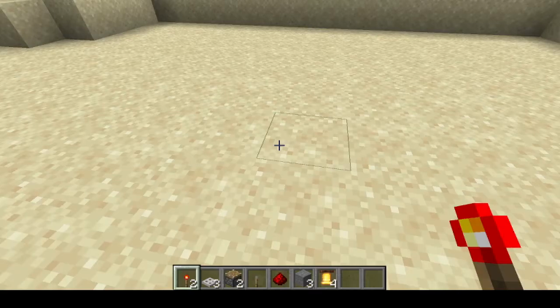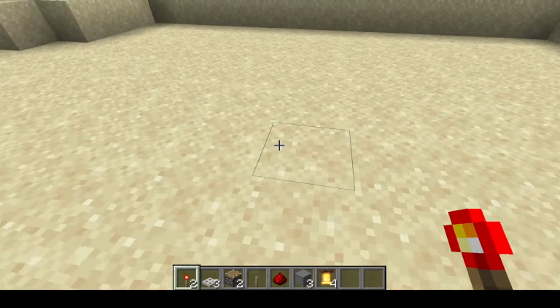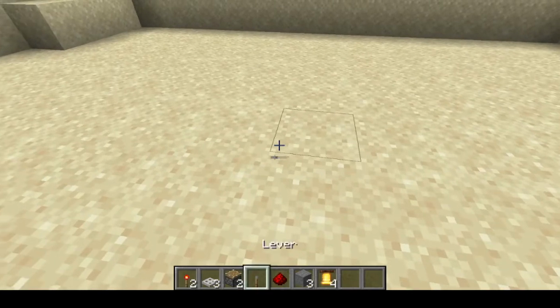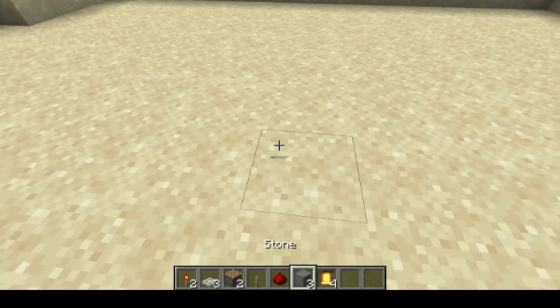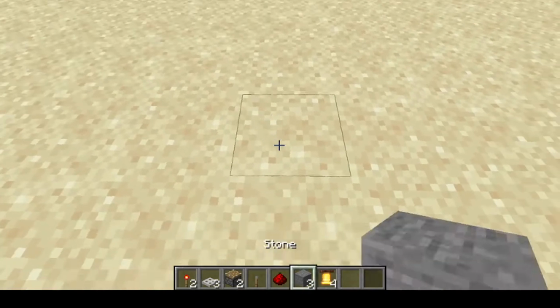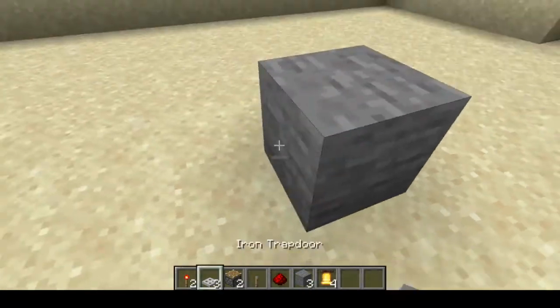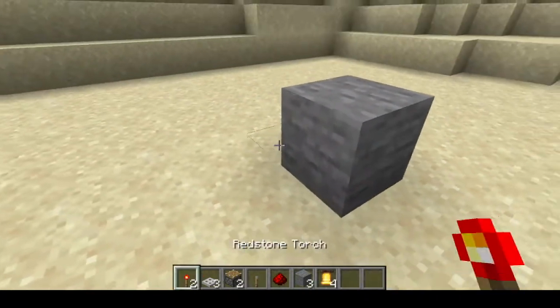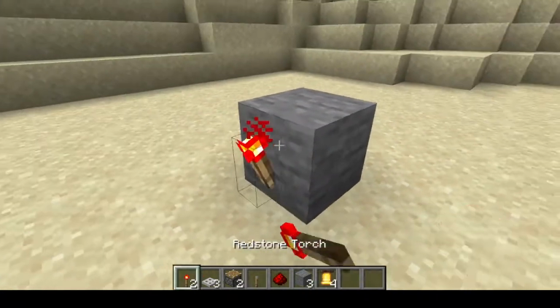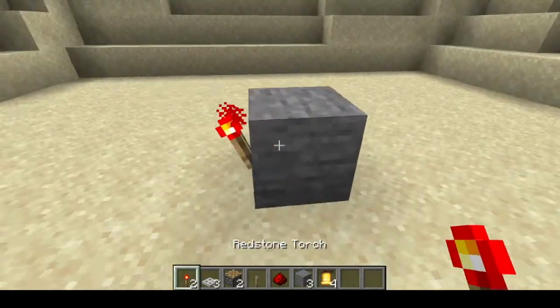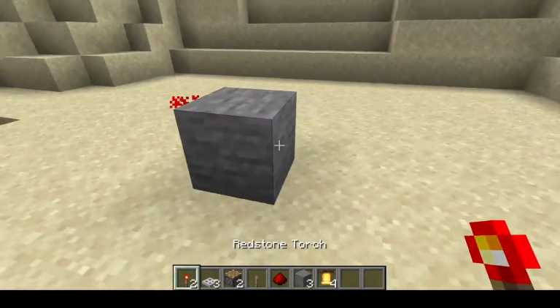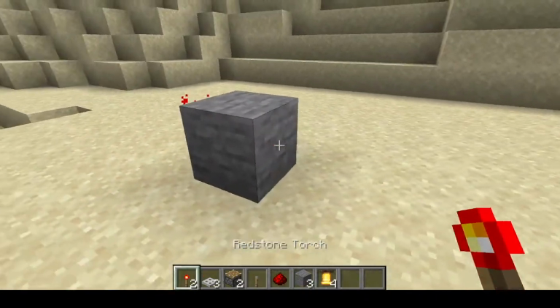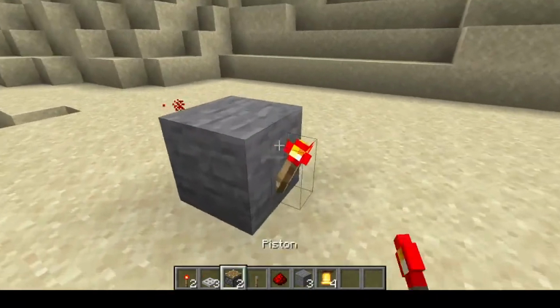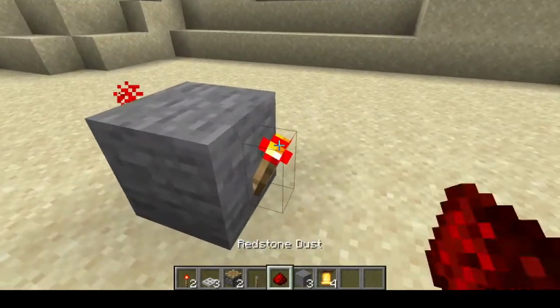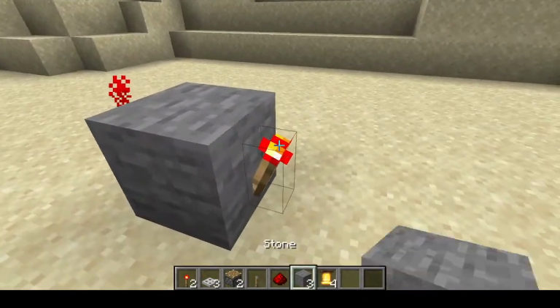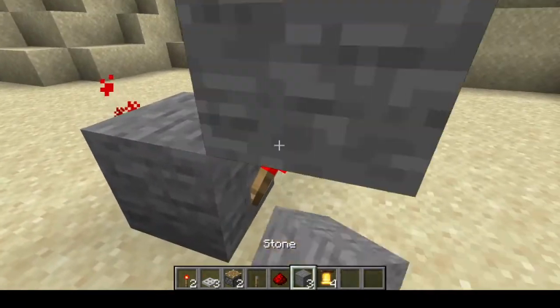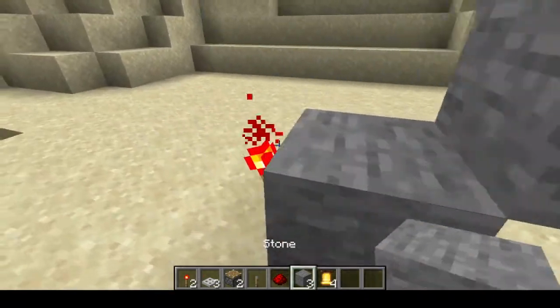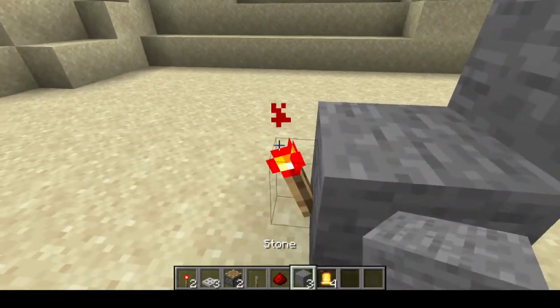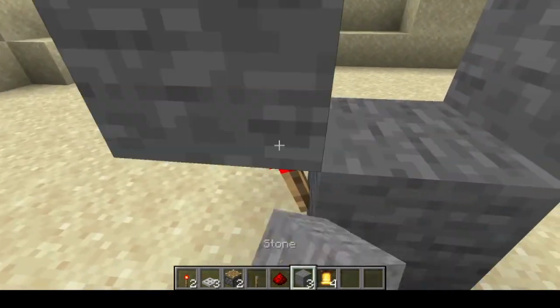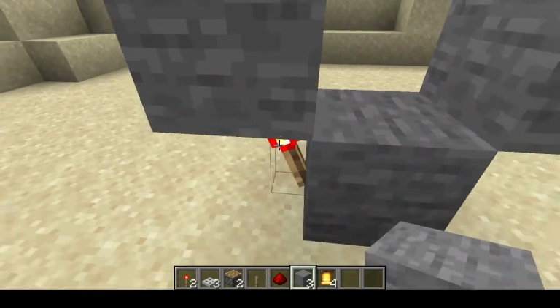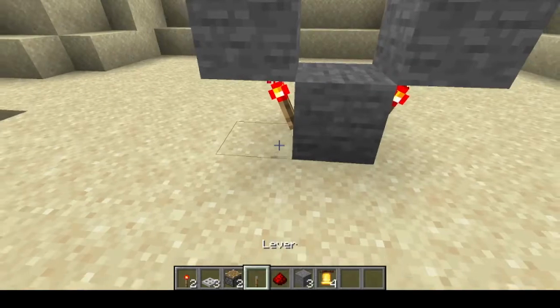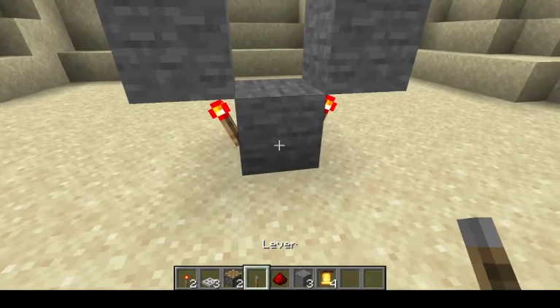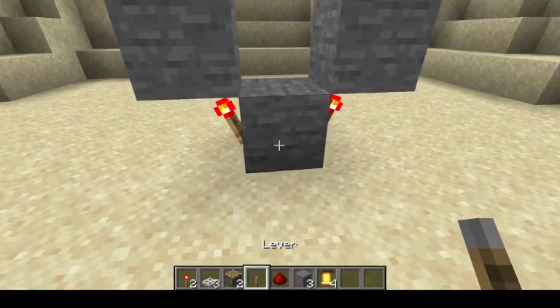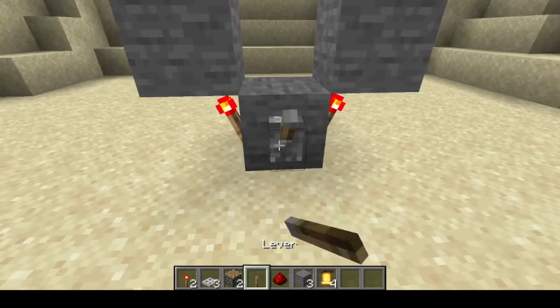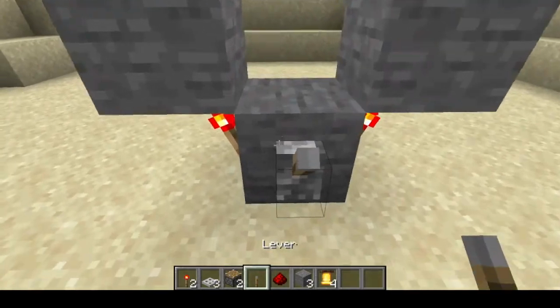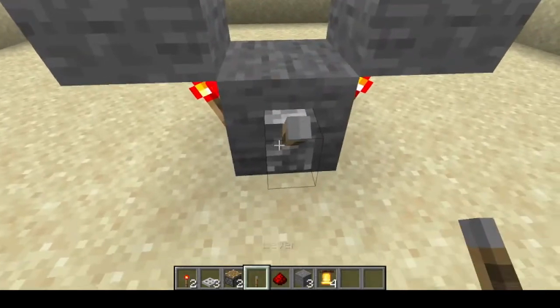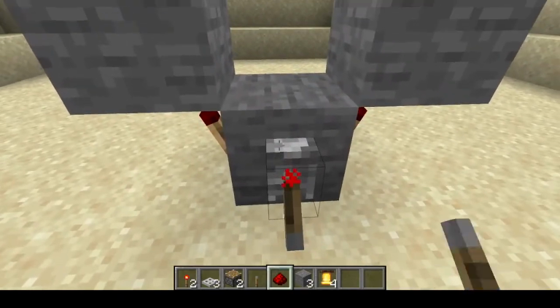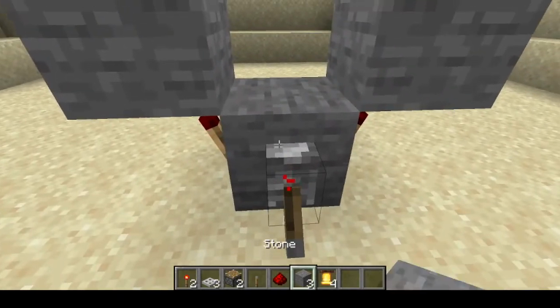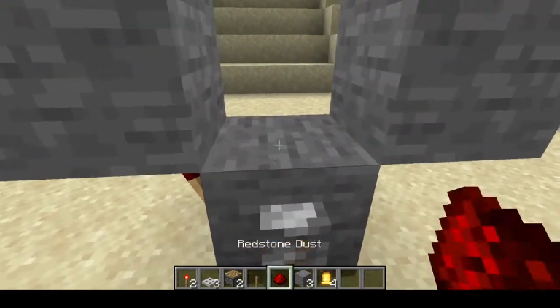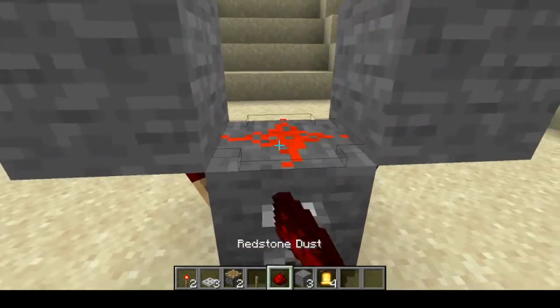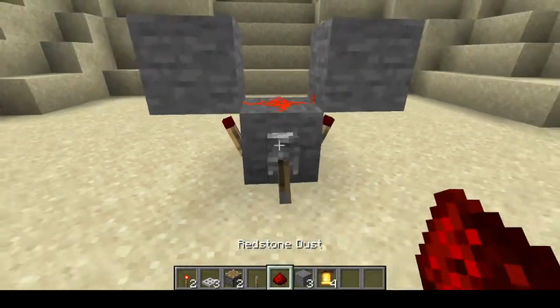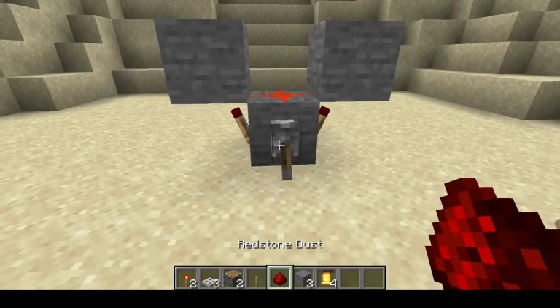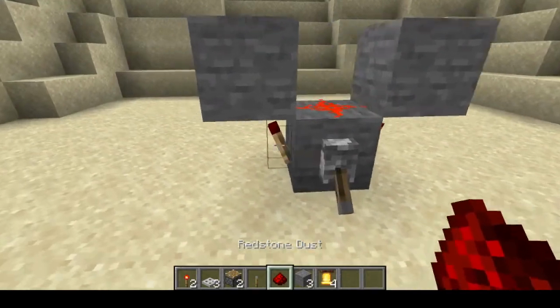You're going to want to begin by placing a block here, two redstone torches on the side, and two blocks on the top. Then you're going to want to place your lever, turn it on, and place a piece of redstone dust.